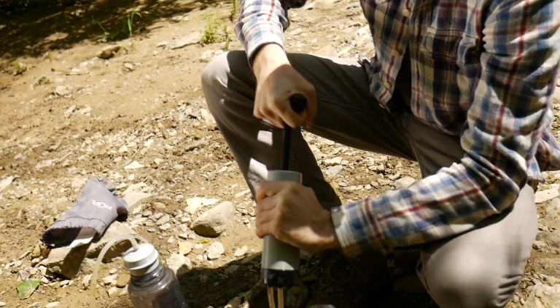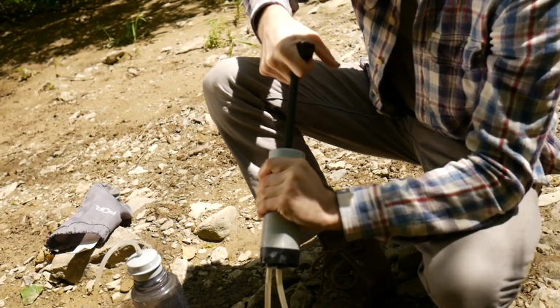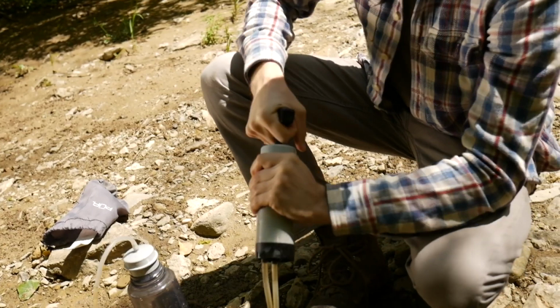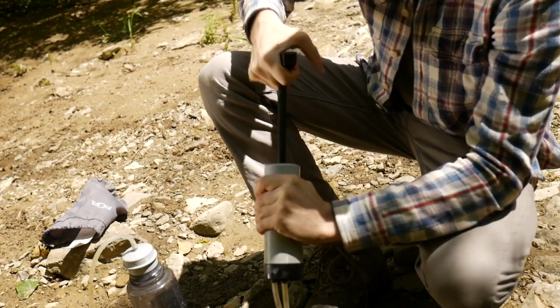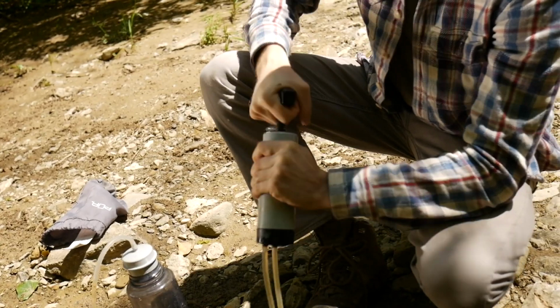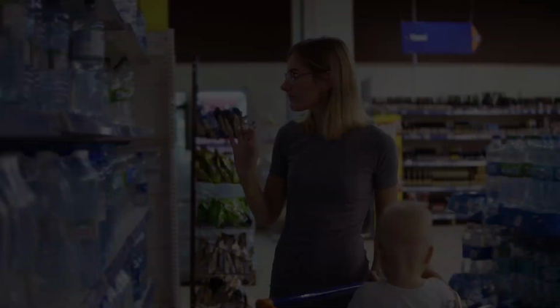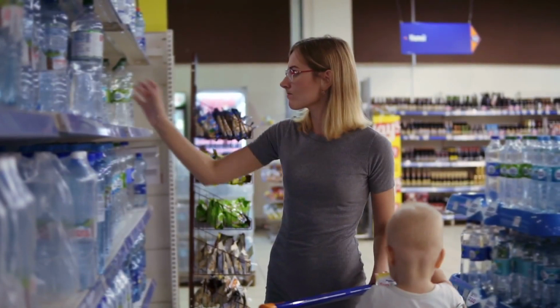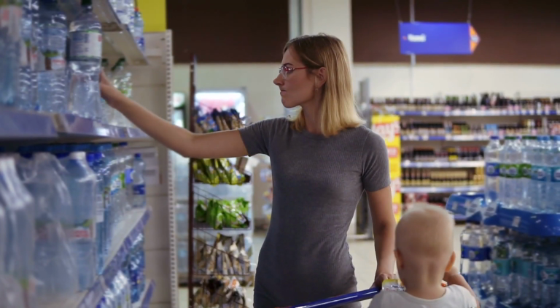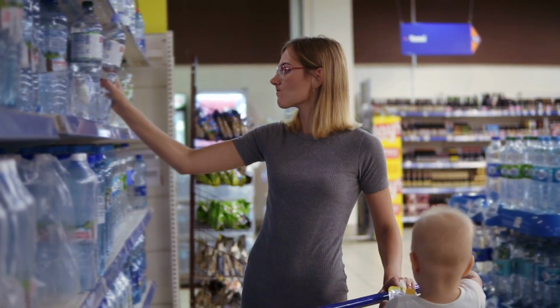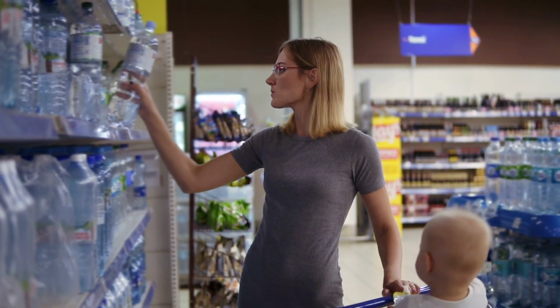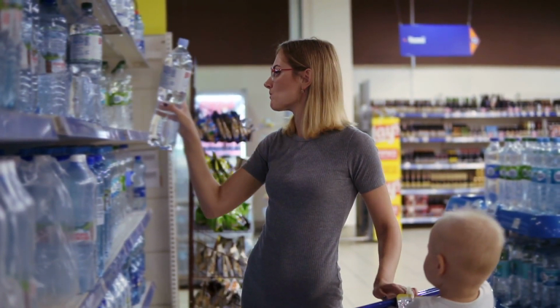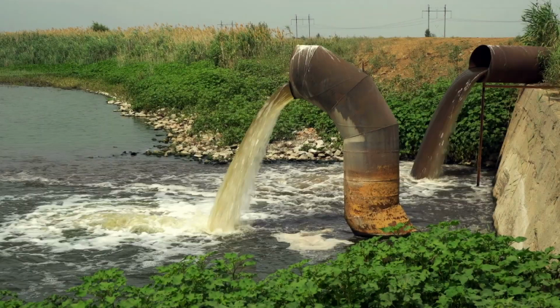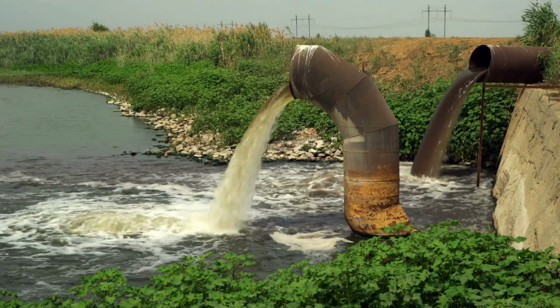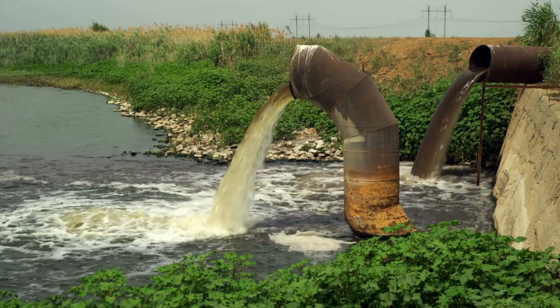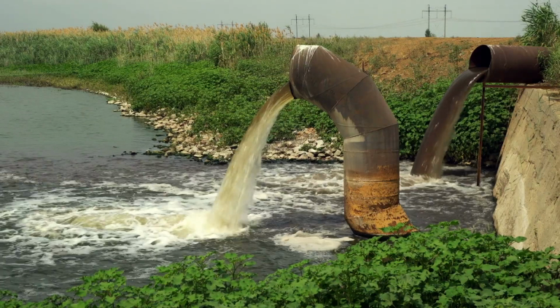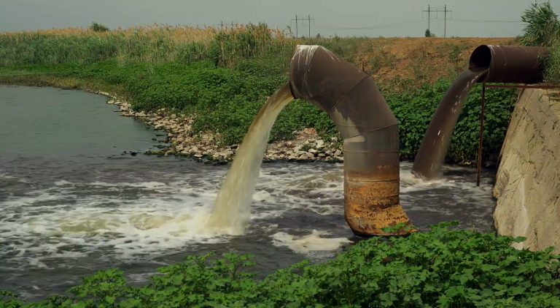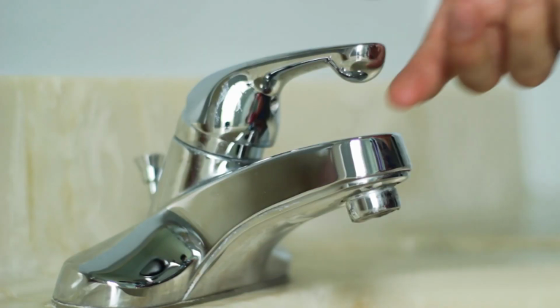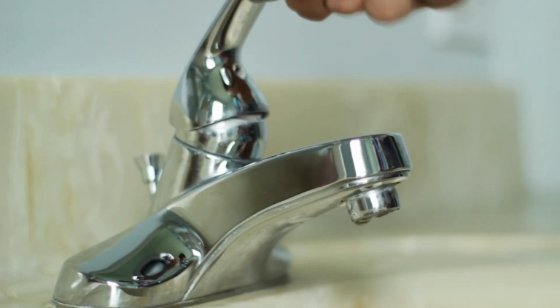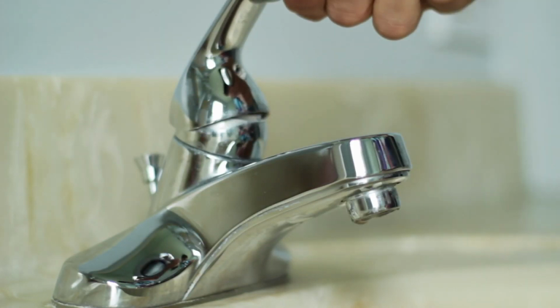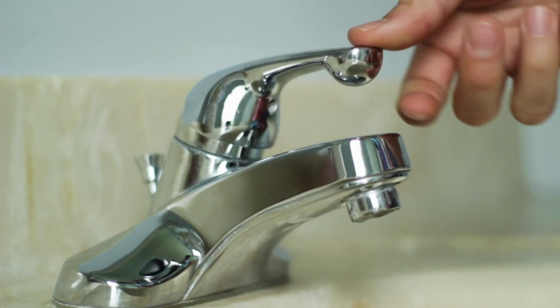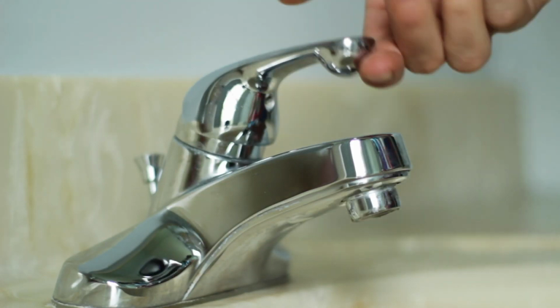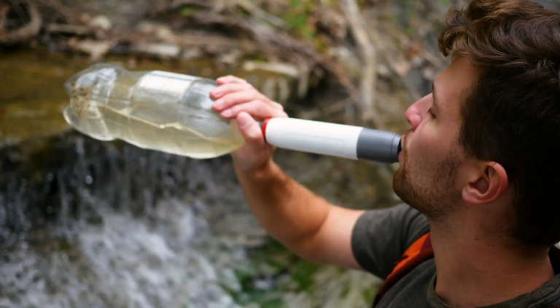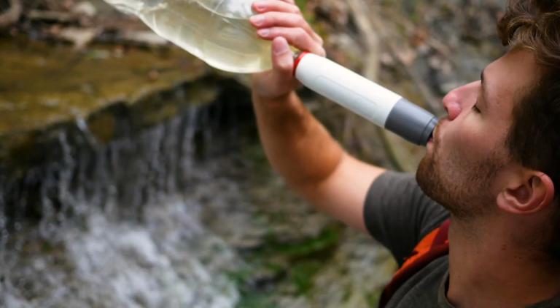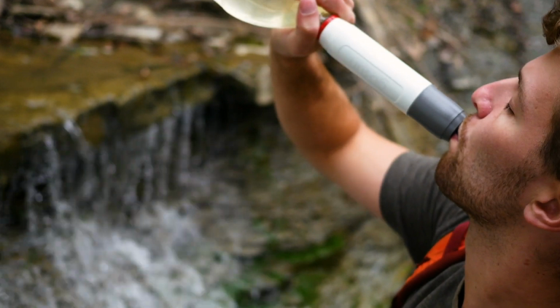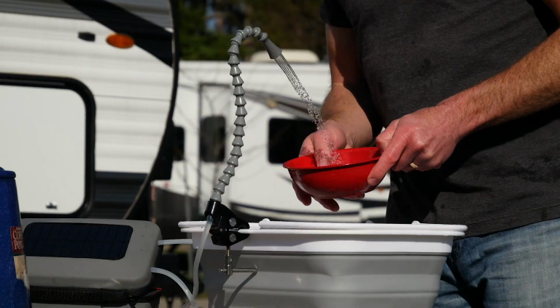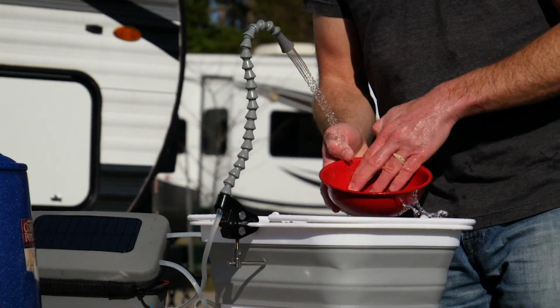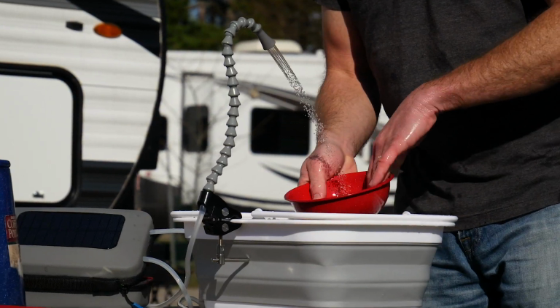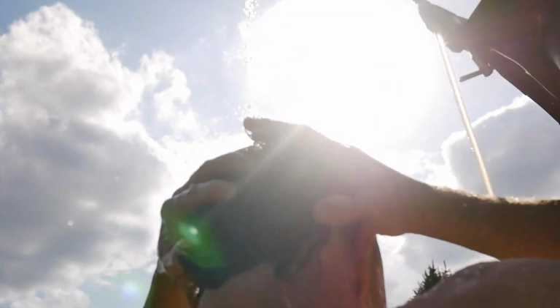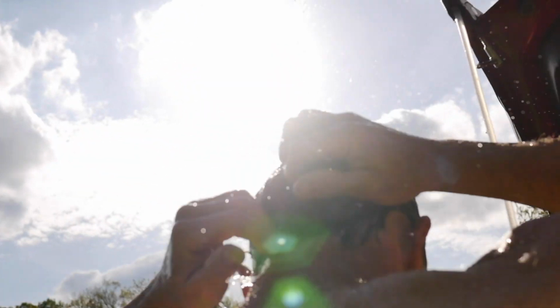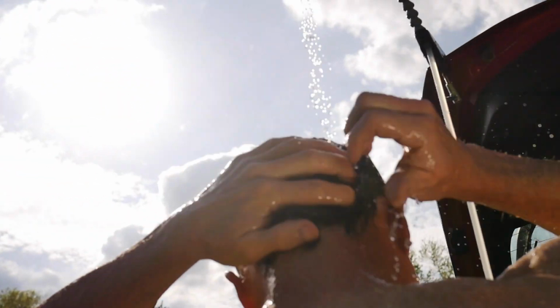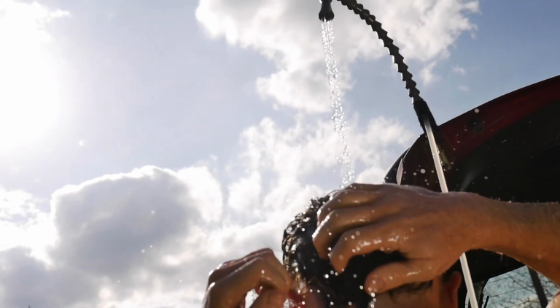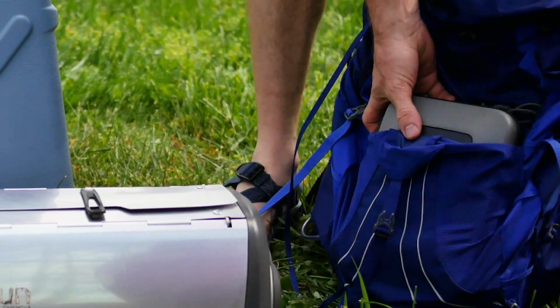Gone are the days of hand-pumping or buying bottled water. Gone are the worries of contaminated drinking water supplies or interruptions from power outages. With the Flow, you can have hydration, a kitchen sink, and a hot shower that fits in your backpack.